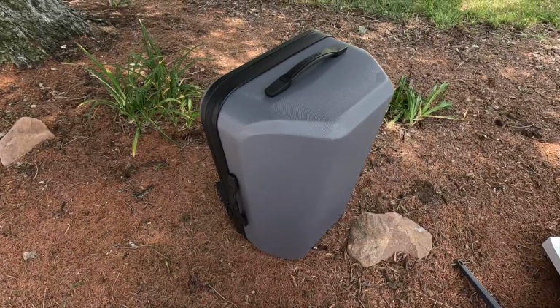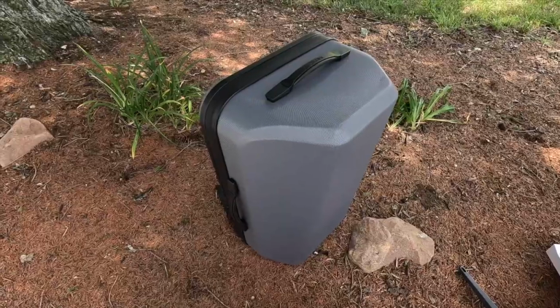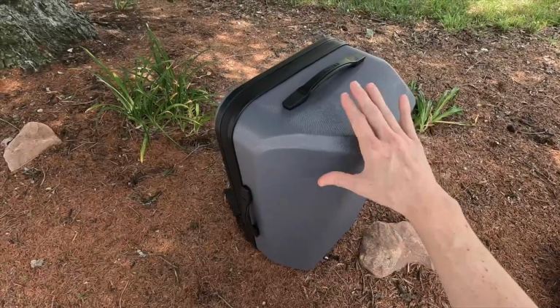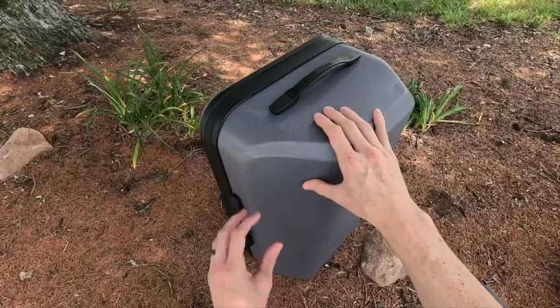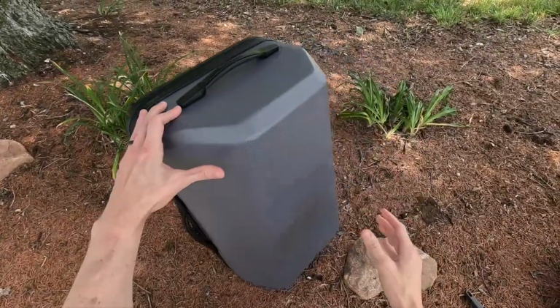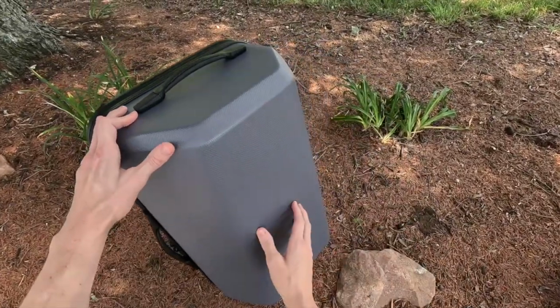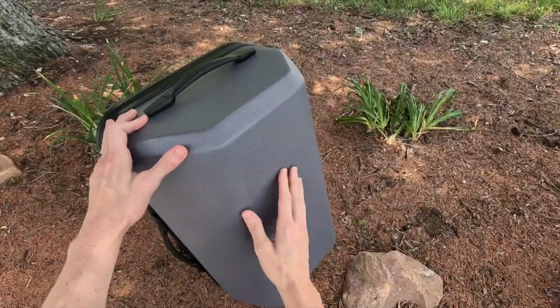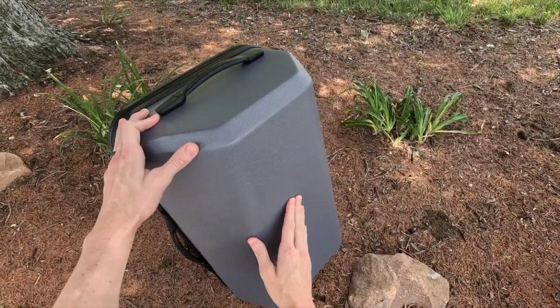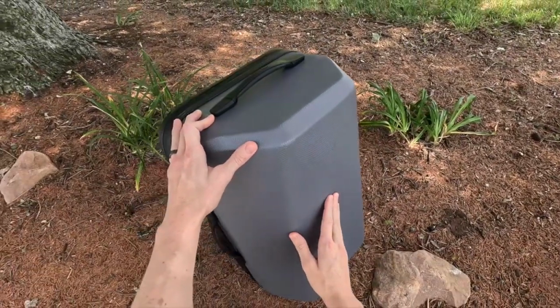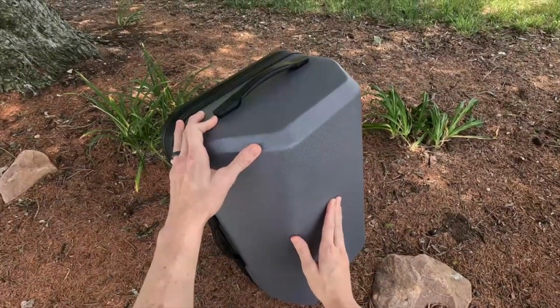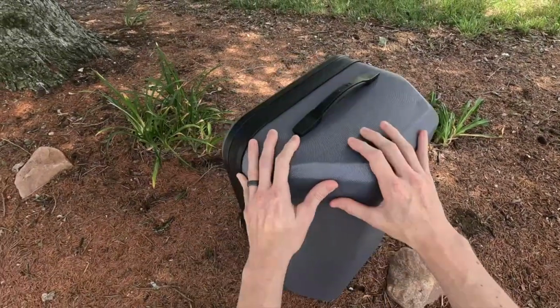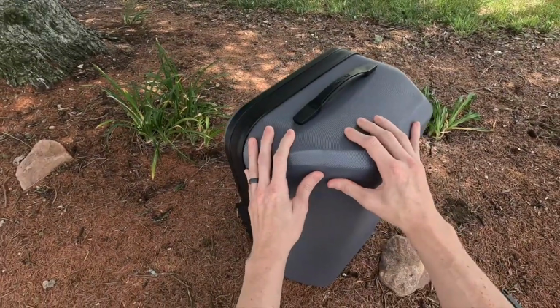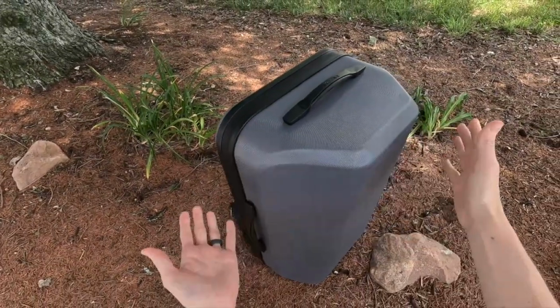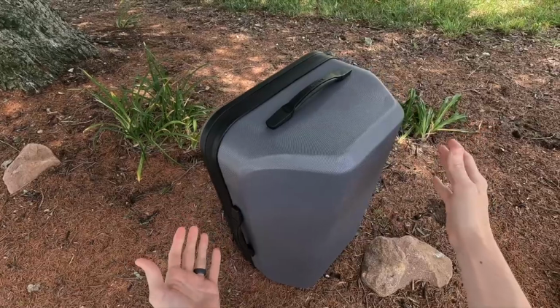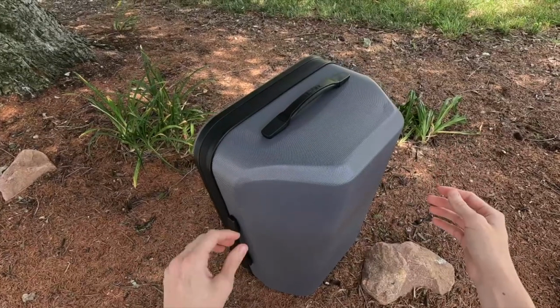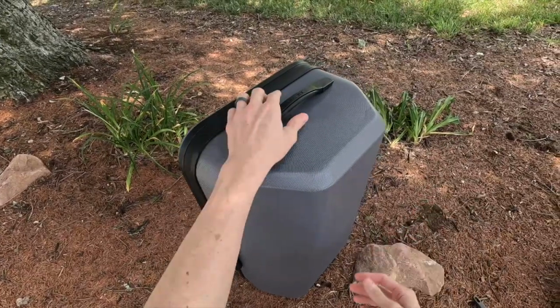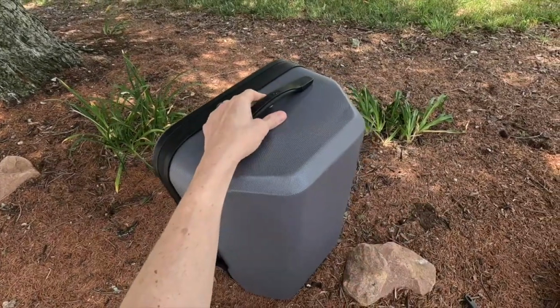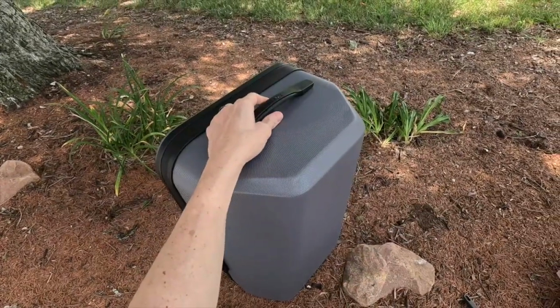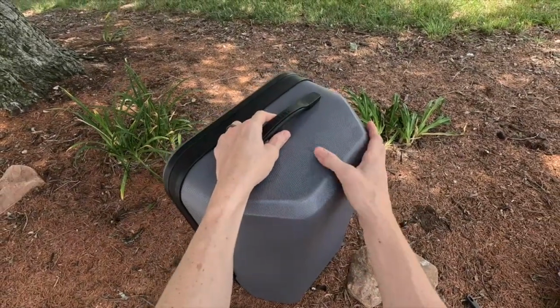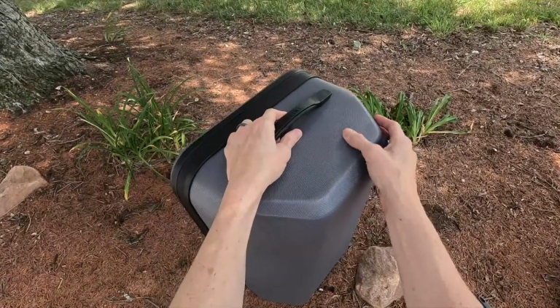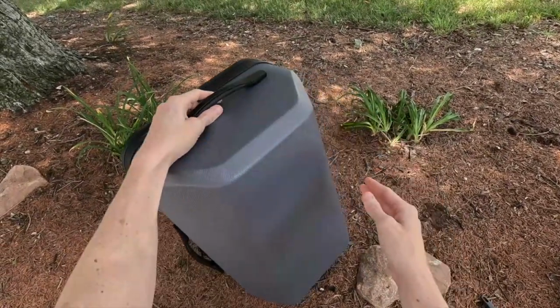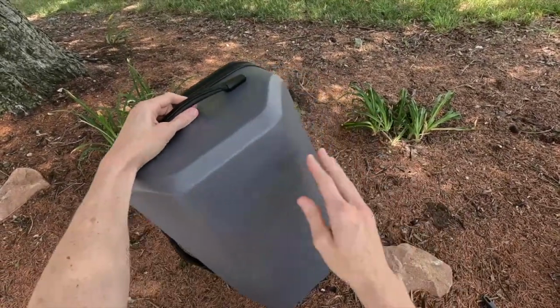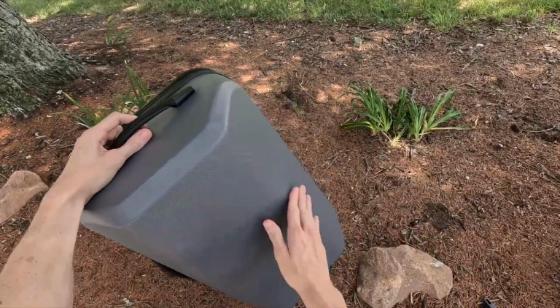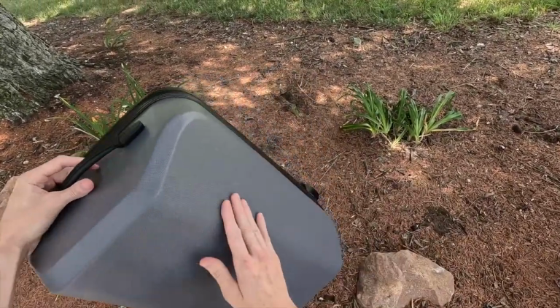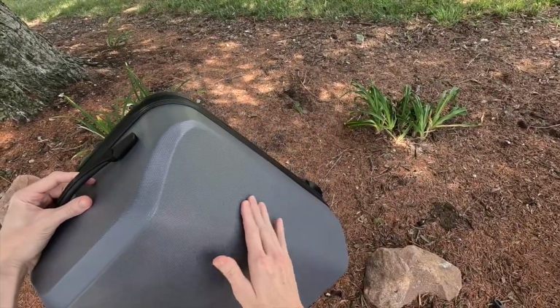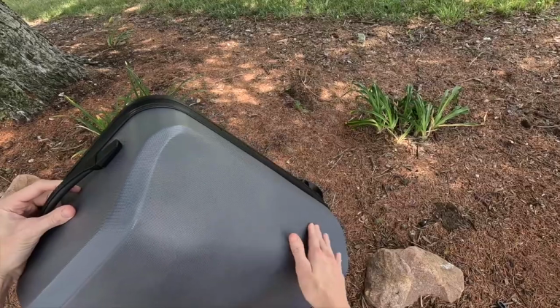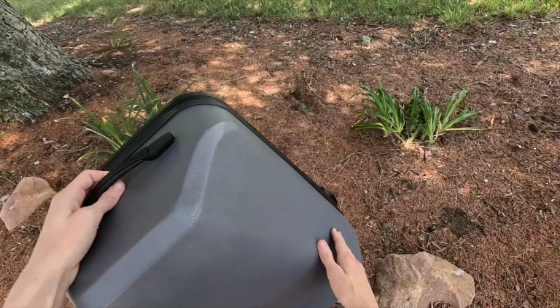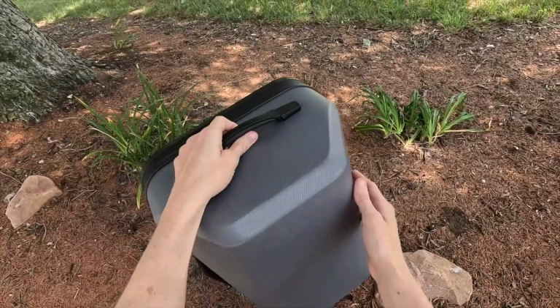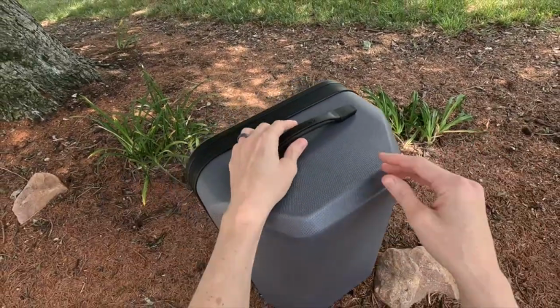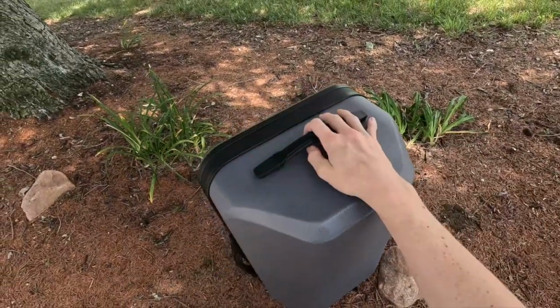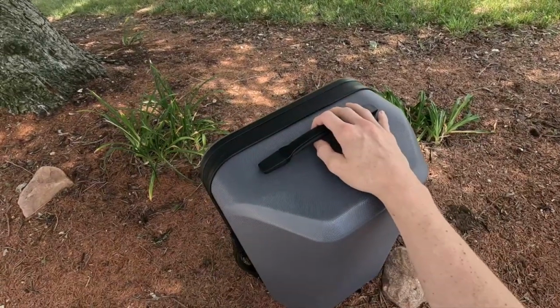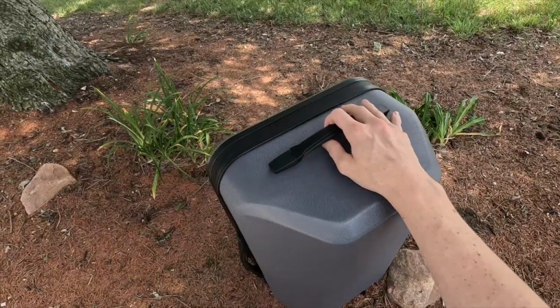First and foremost, you've got kind of a hard shell exterior. It is textured so that it doesn't really slide around inside the vehicle that much, and it avoids a majority of scratches and scuffs as you're loading and unloading it from the vehicle.